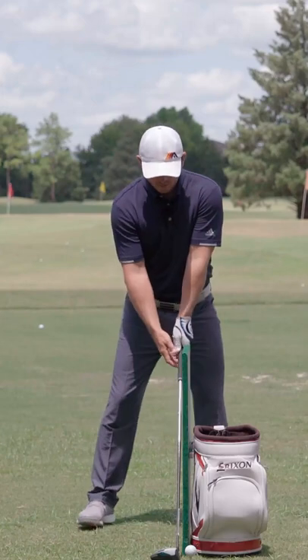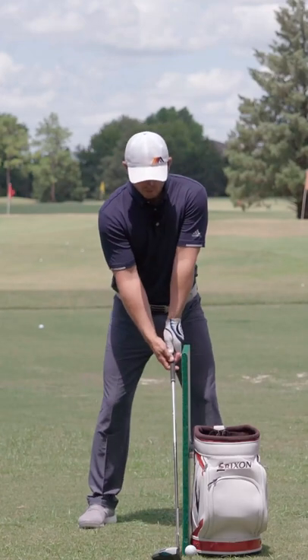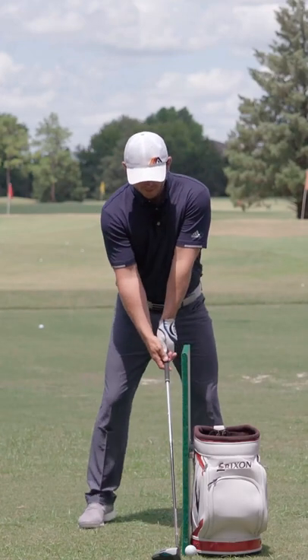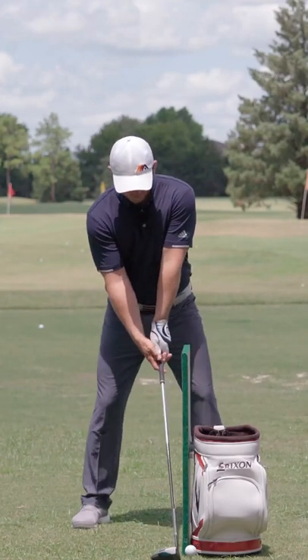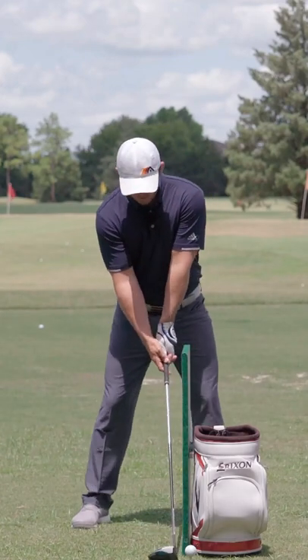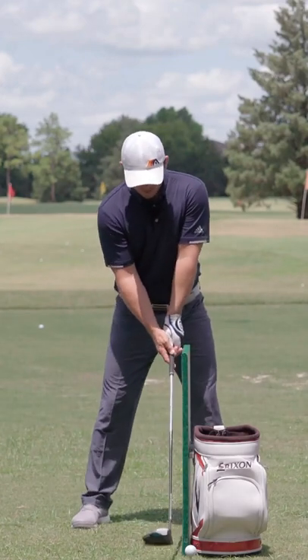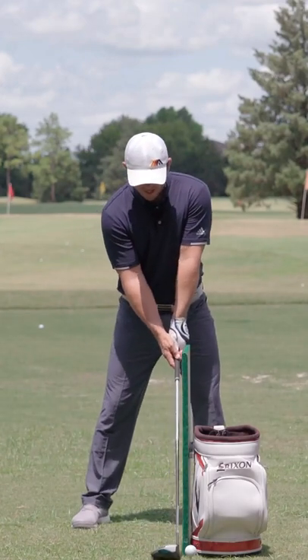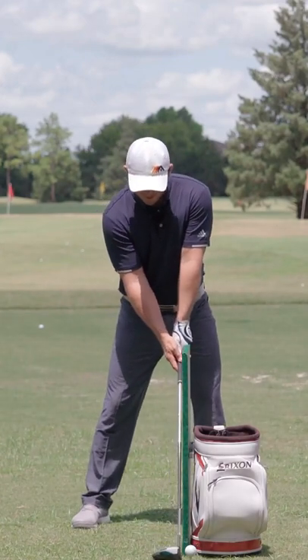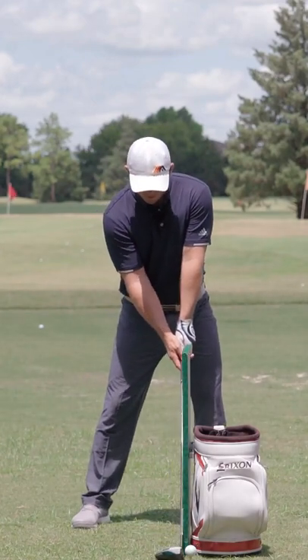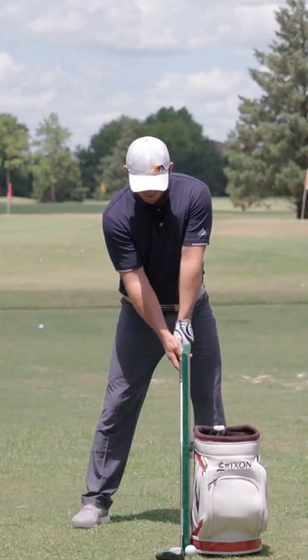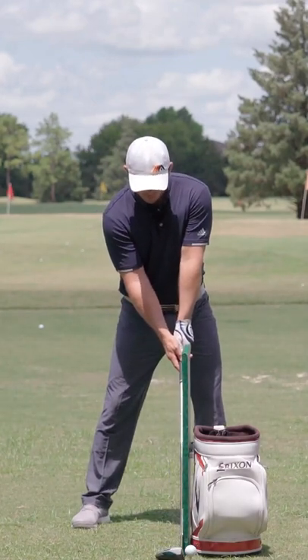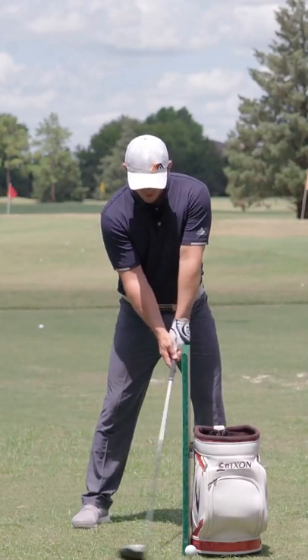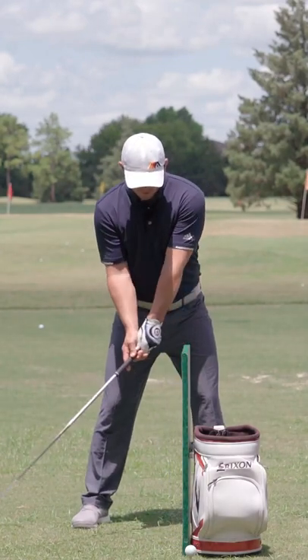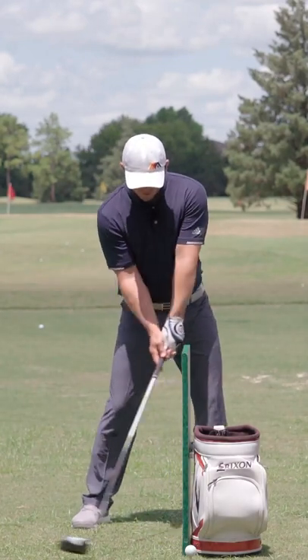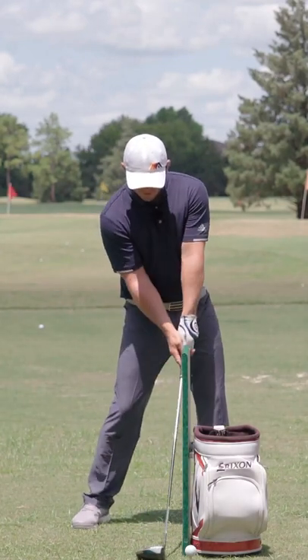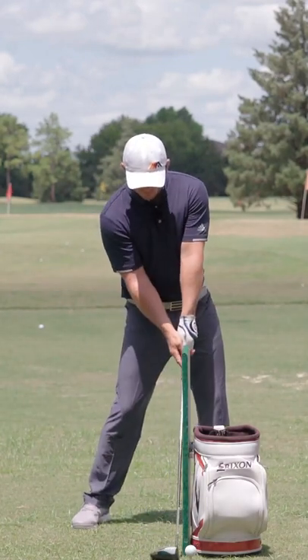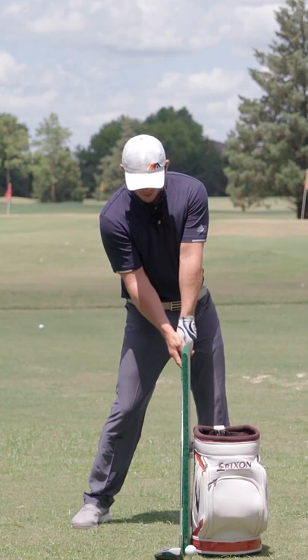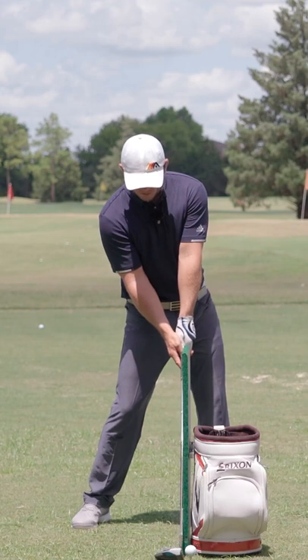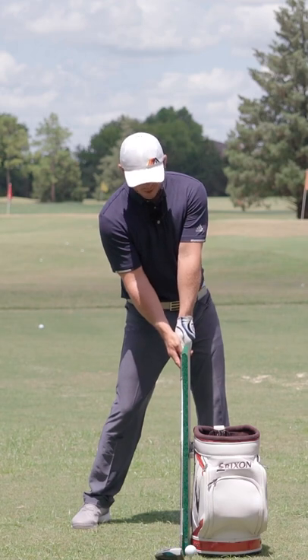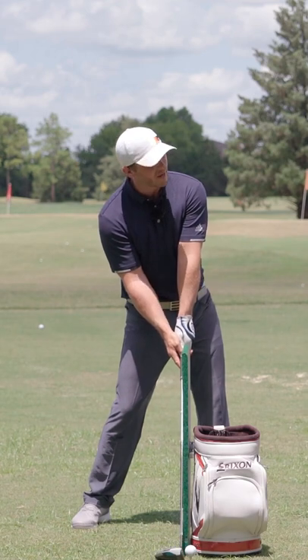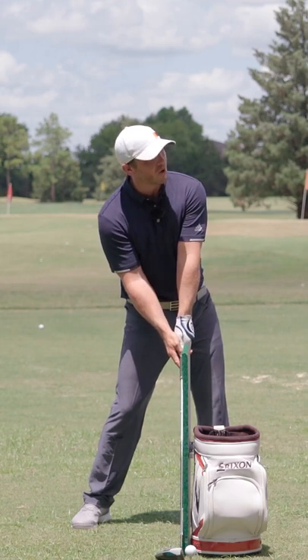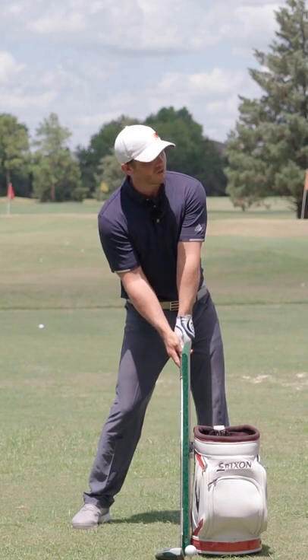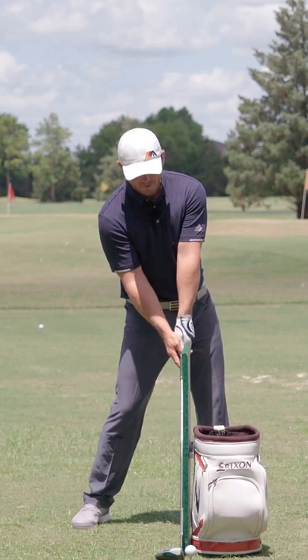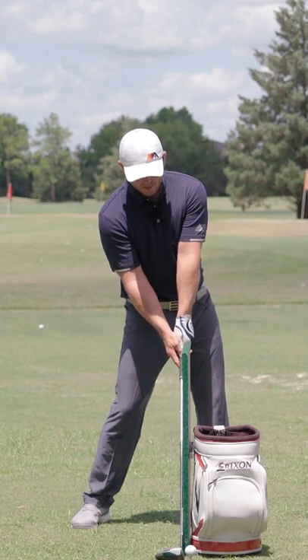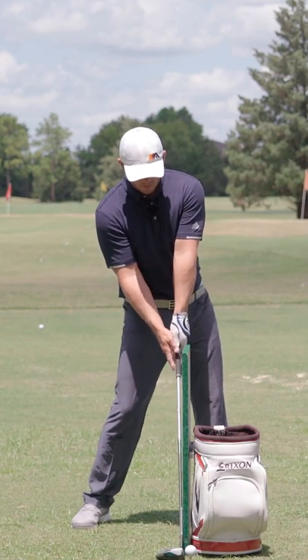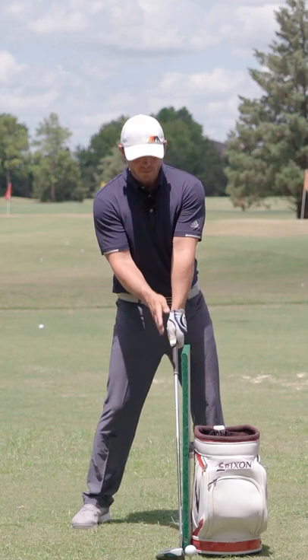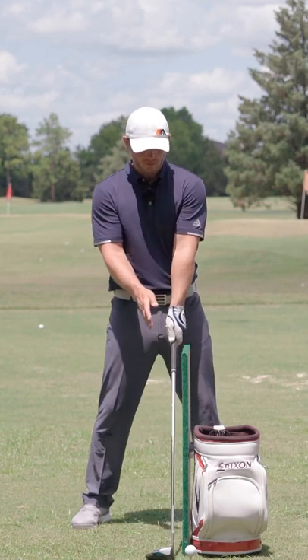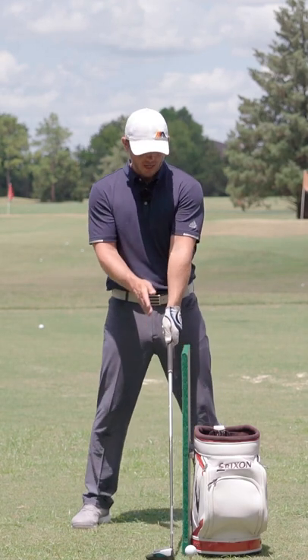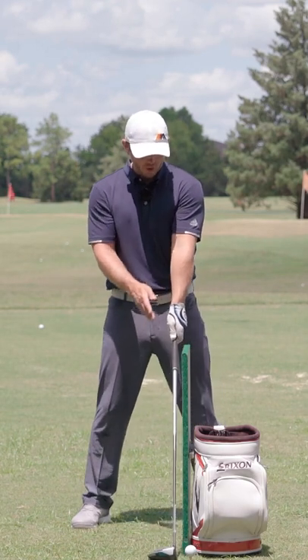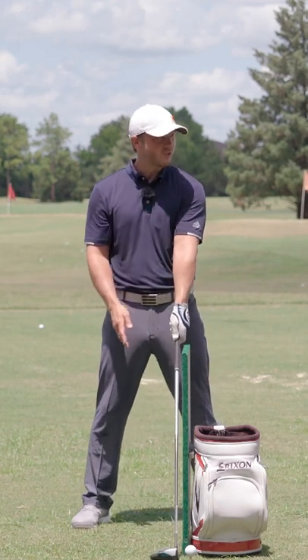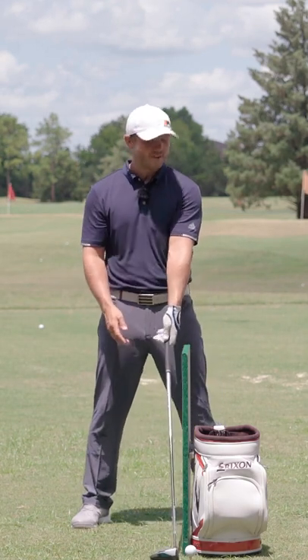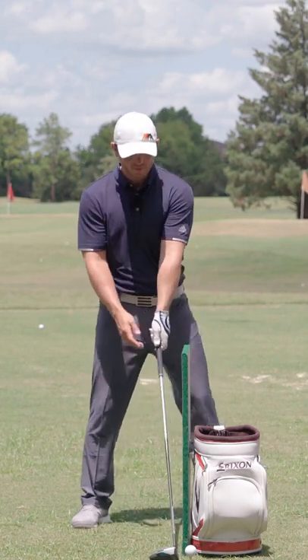So basically, I've got it lined up so if I were to come down and hit the board, I would just barely tap the ball. That would get me vertical with the shafted impact.